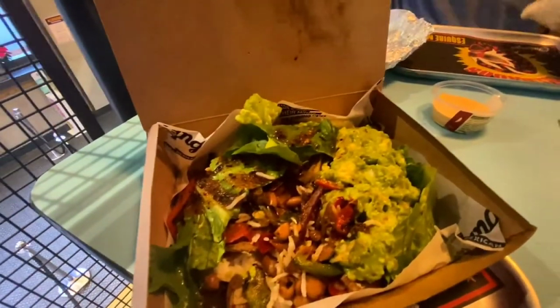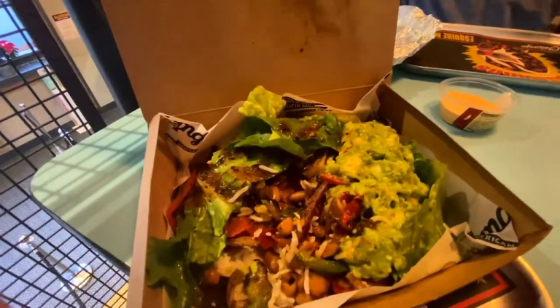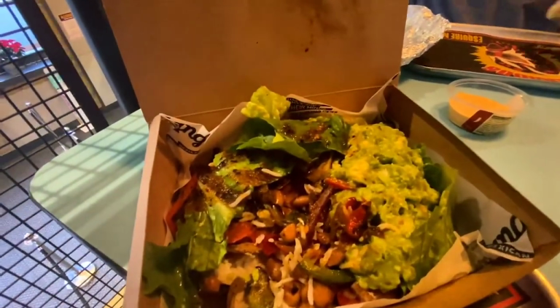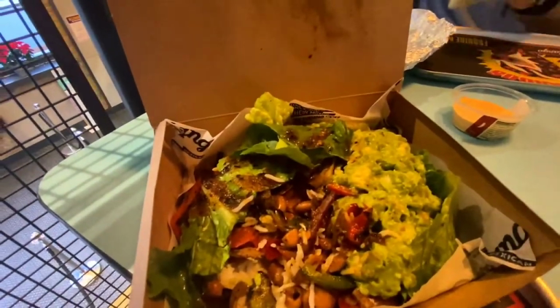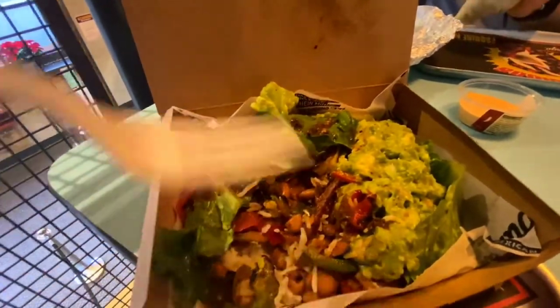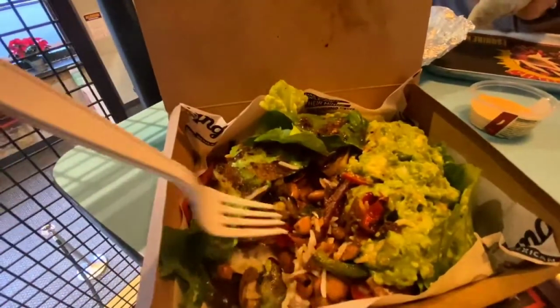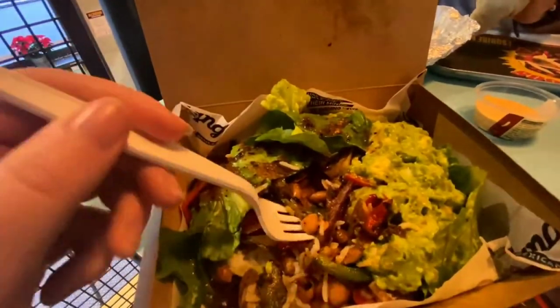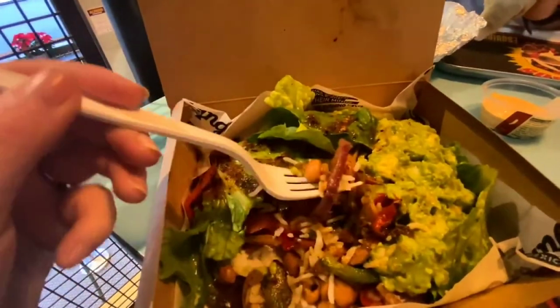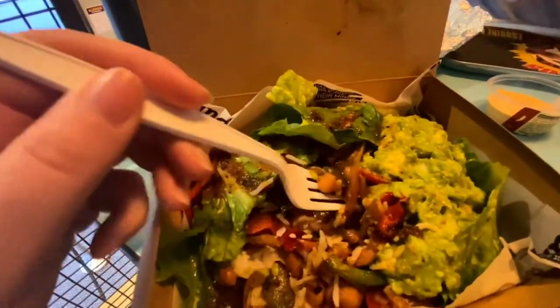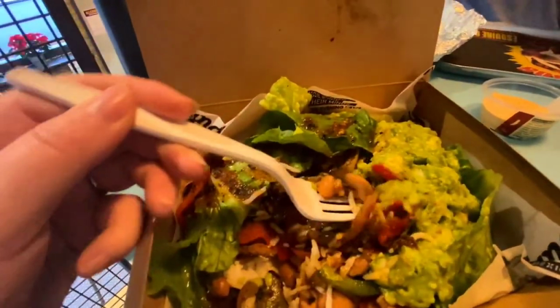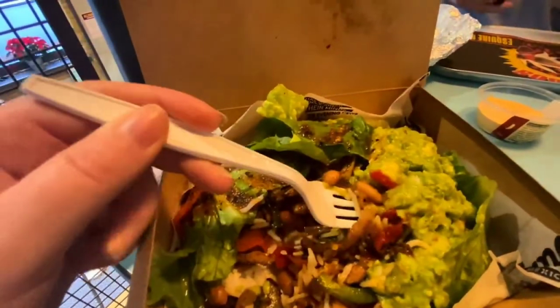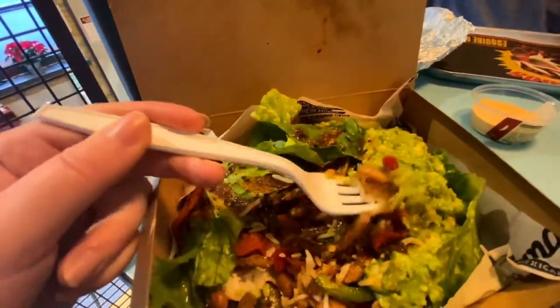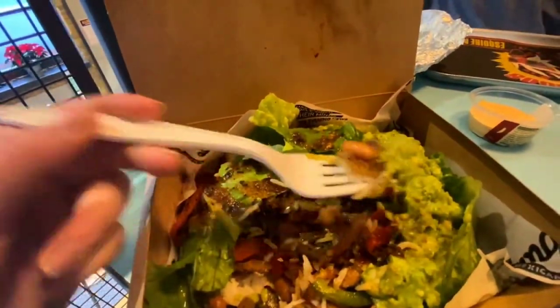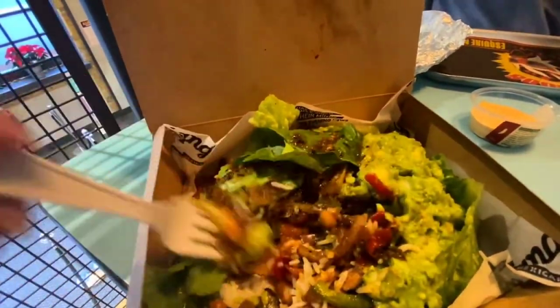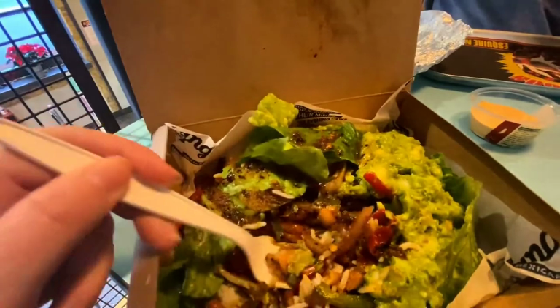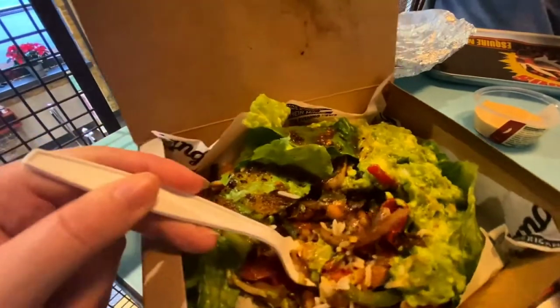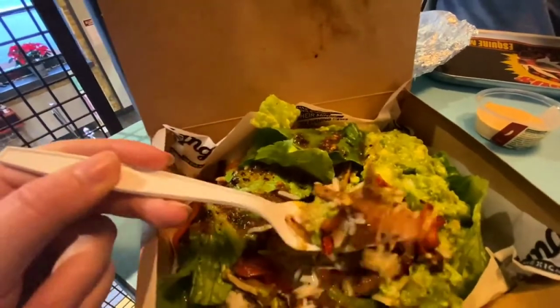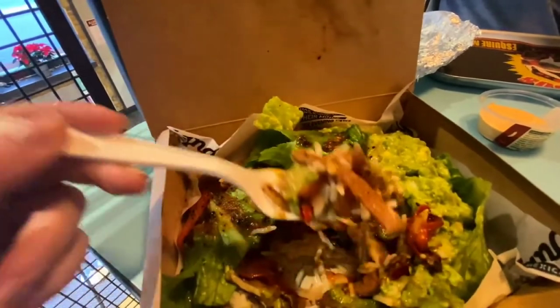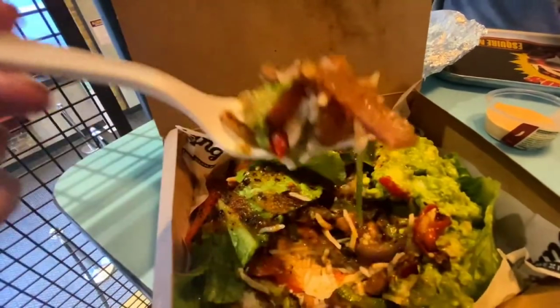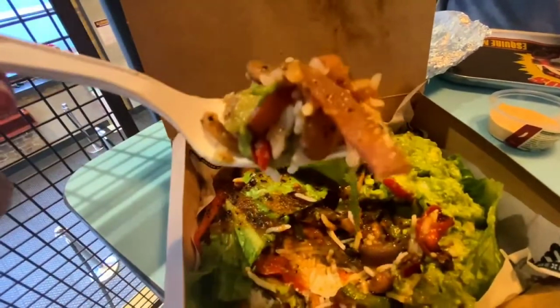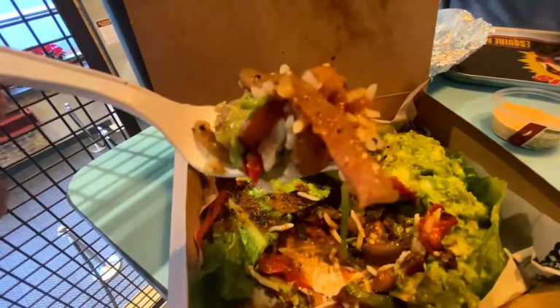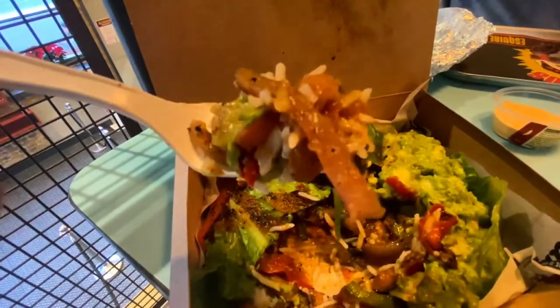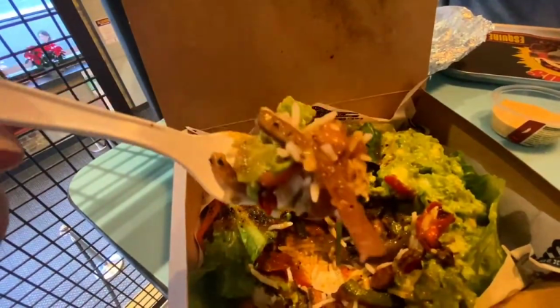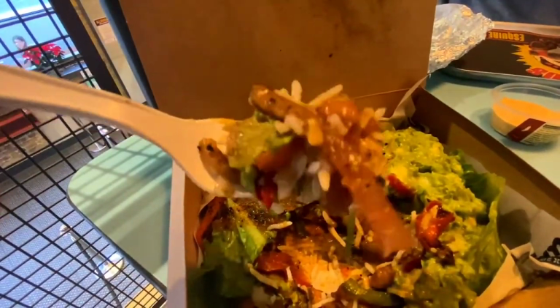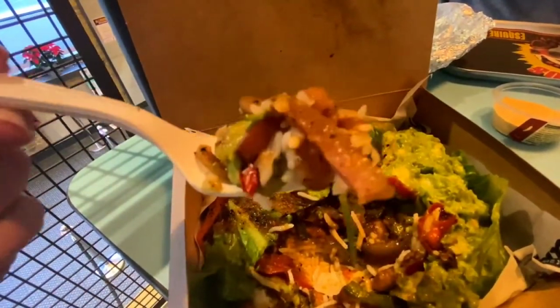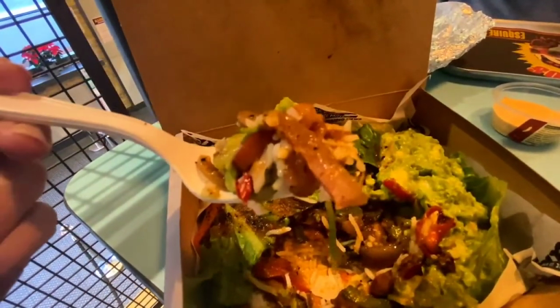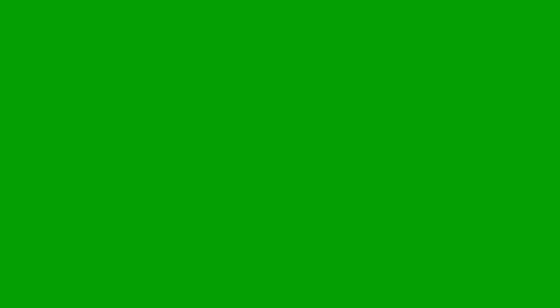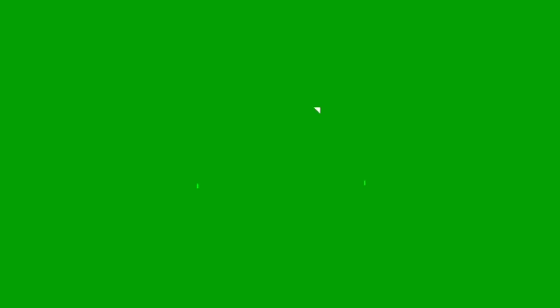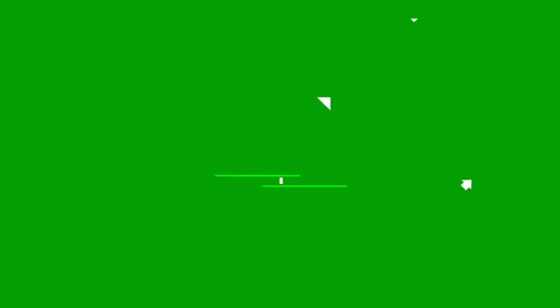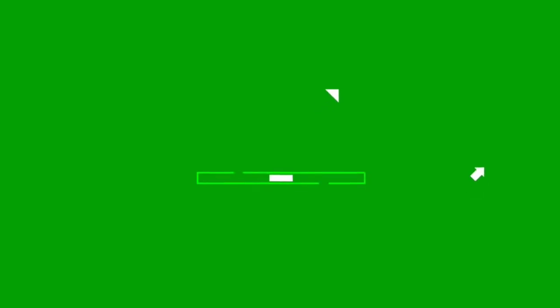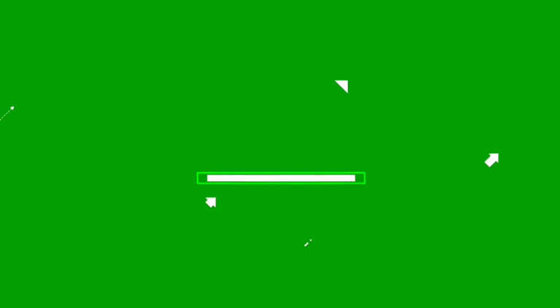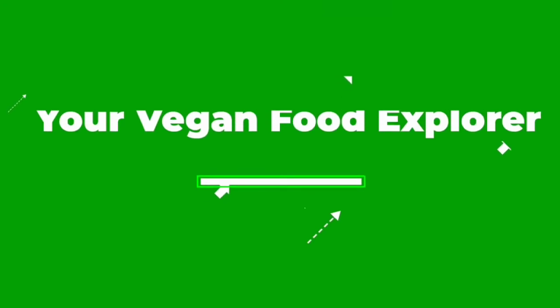Everything else — I mean with this sort of food, all the filling is what makes it great in Mexican food. A hundred percent recommend this: if you're in London or there's one near you, definitely check it out.